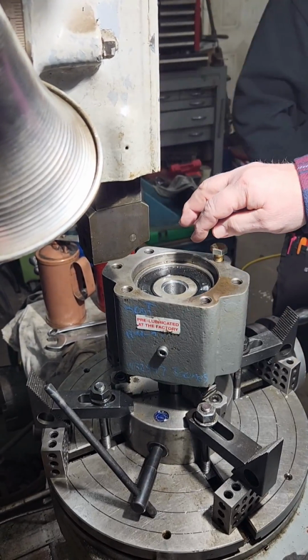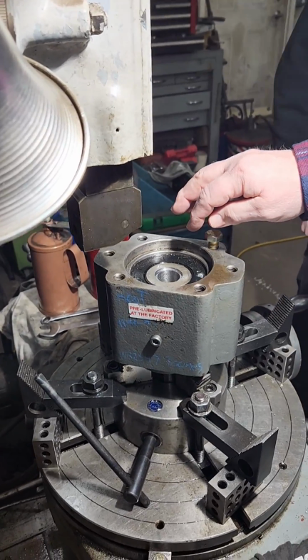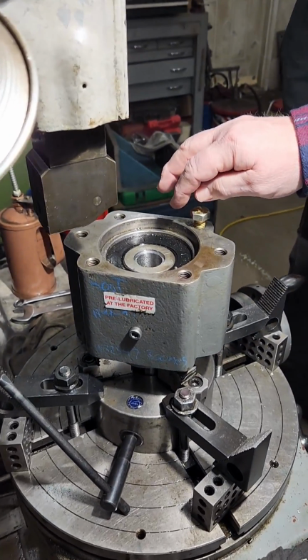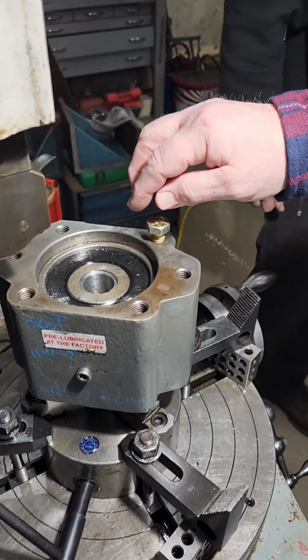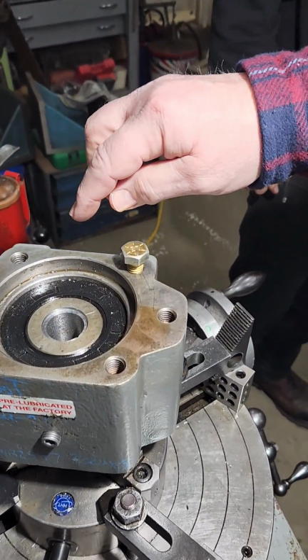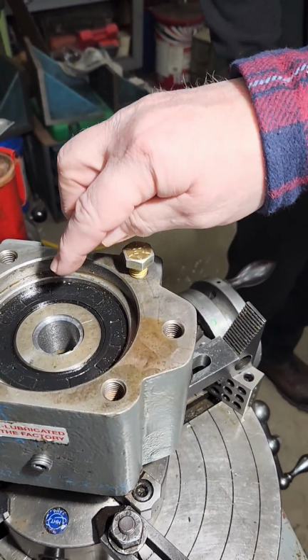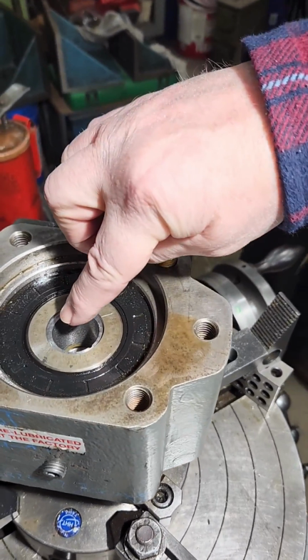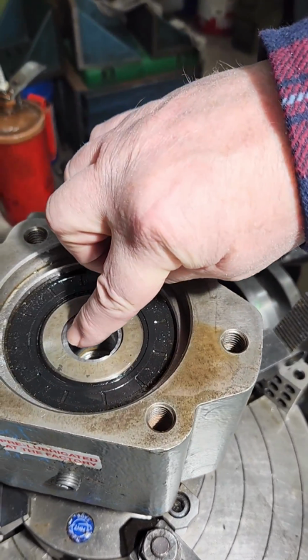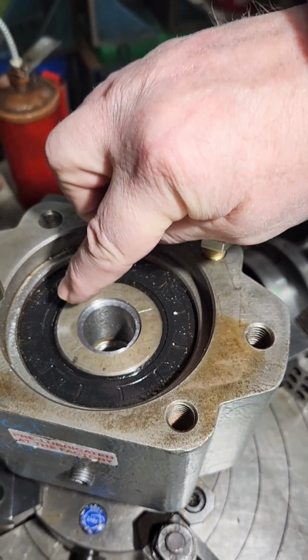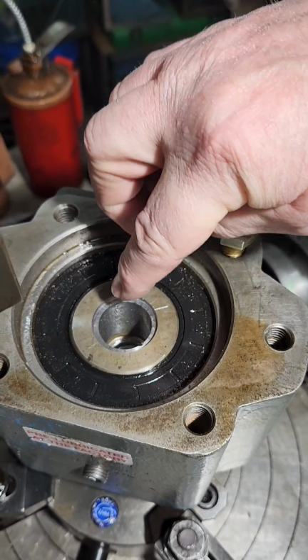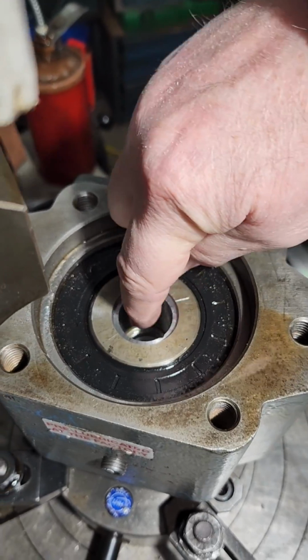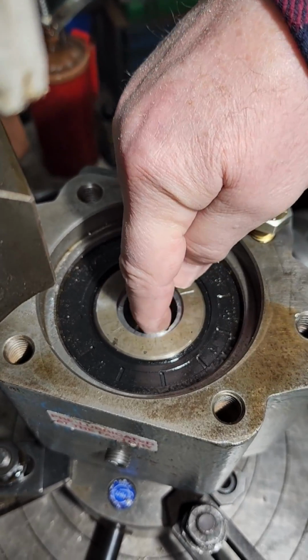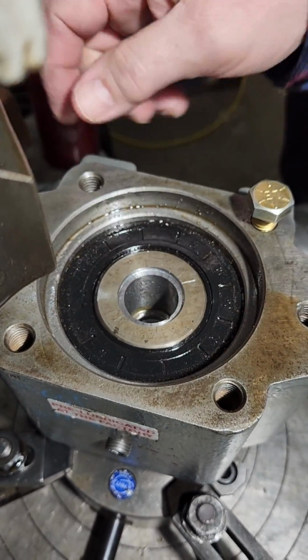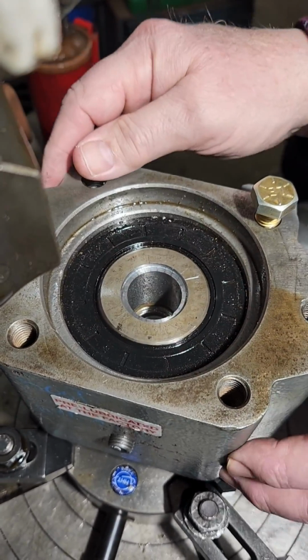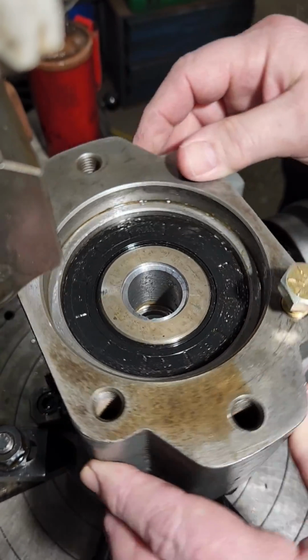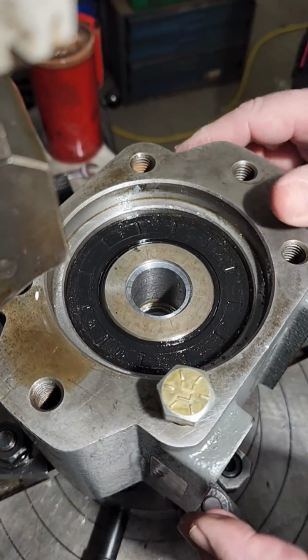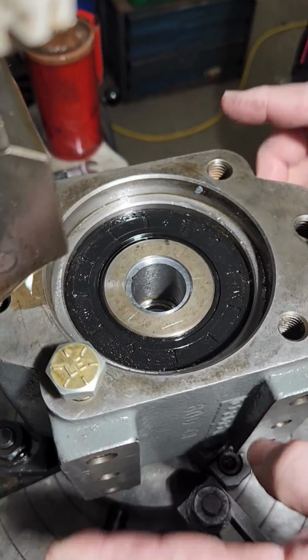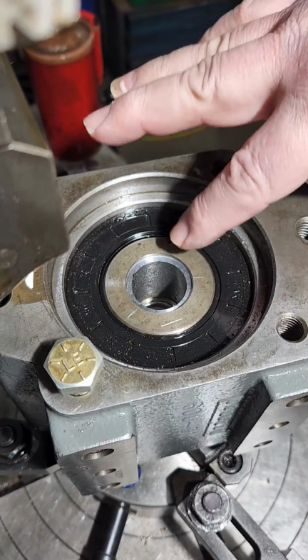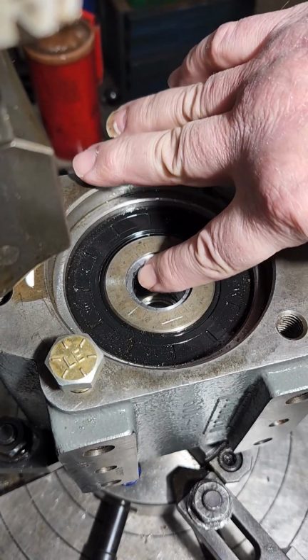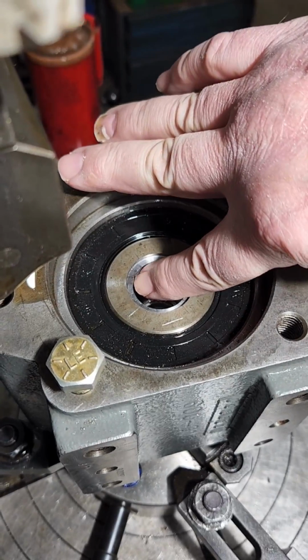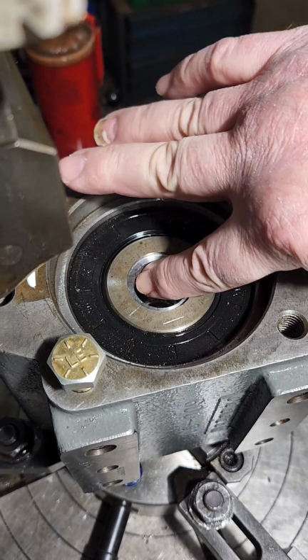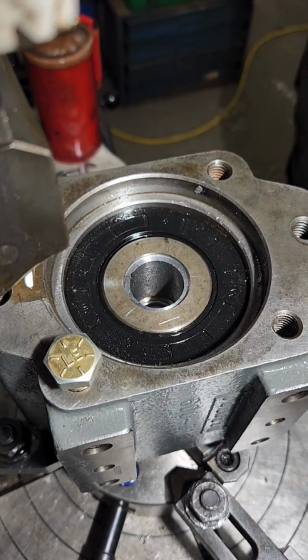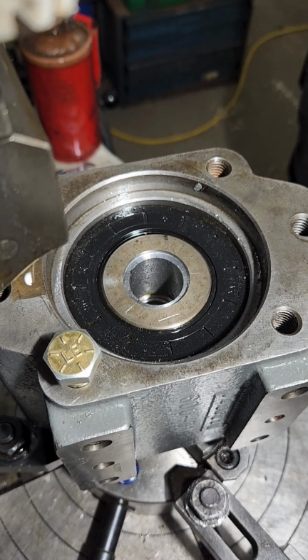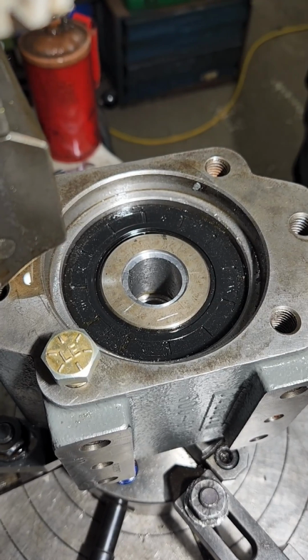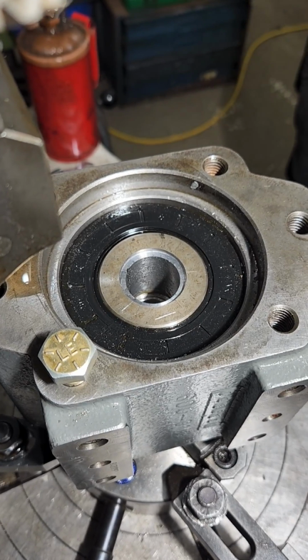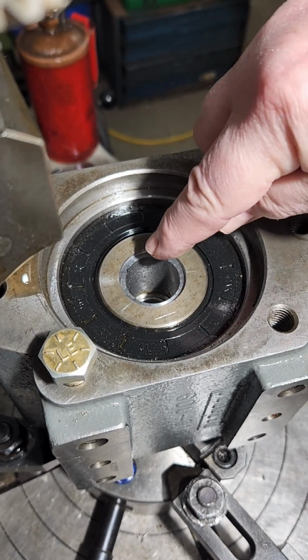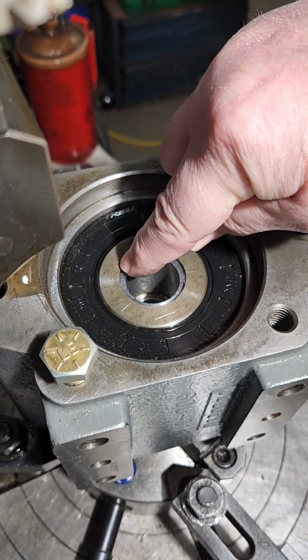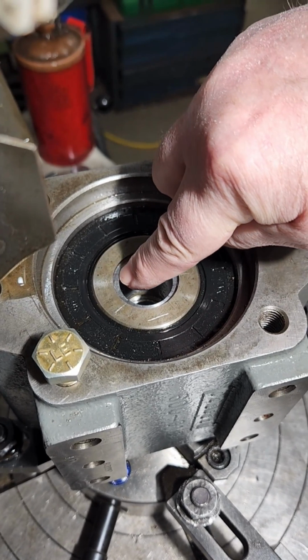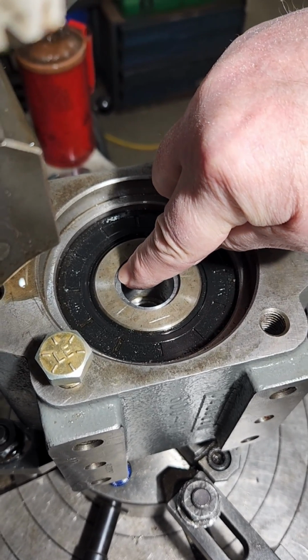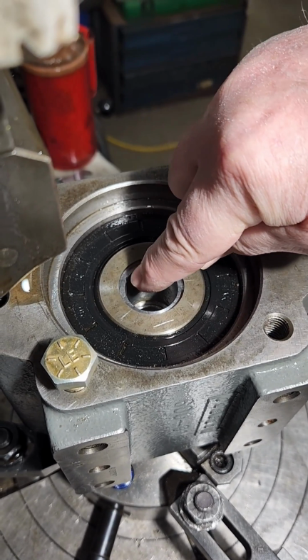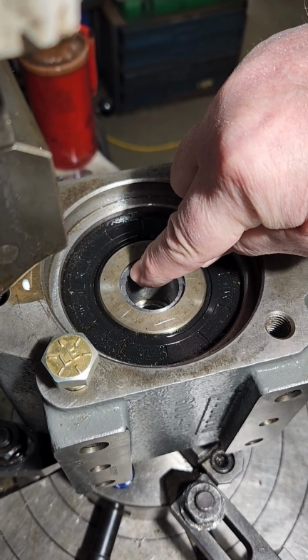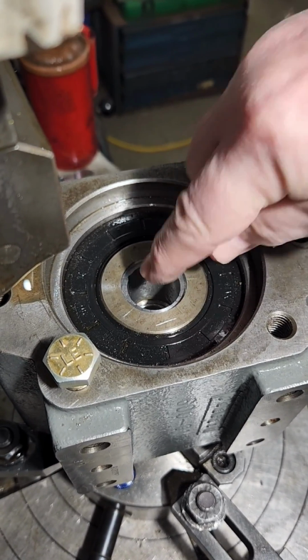The case hardening didn't surprise us, but we ran into a little problem with wiping out our cutter that we were starting to make splines with. So we counter-bored this a little bit hoping to get through the case hardening.